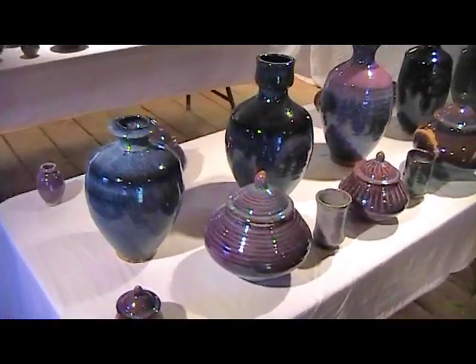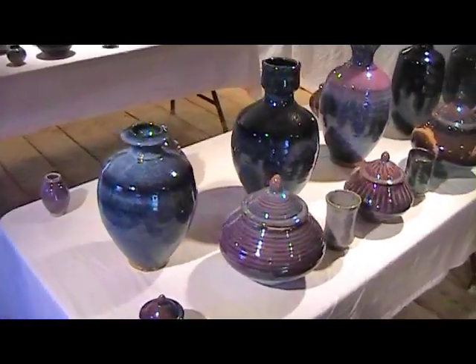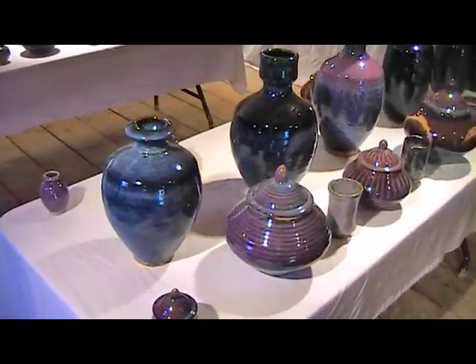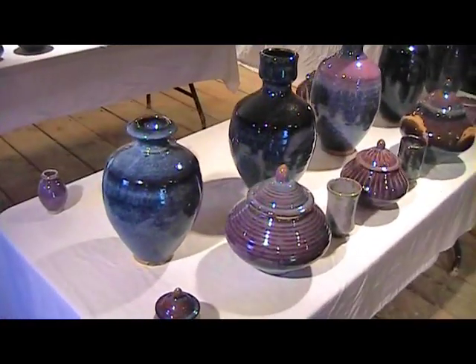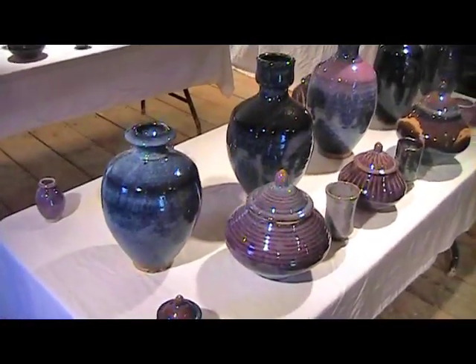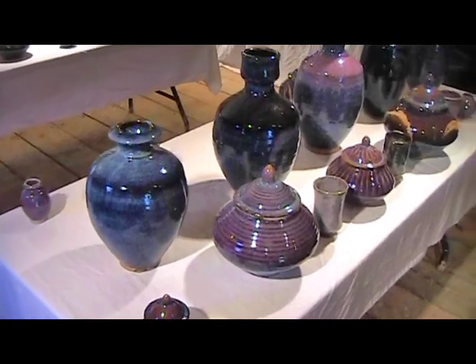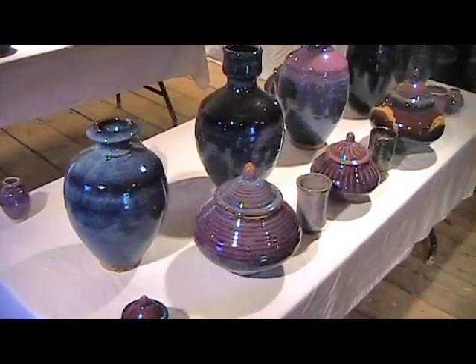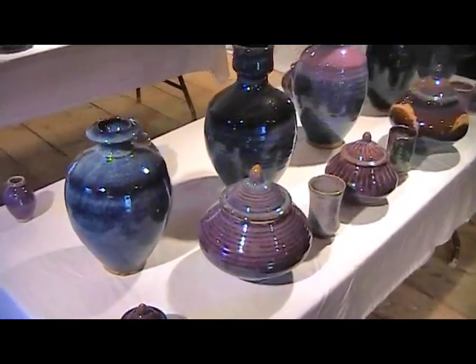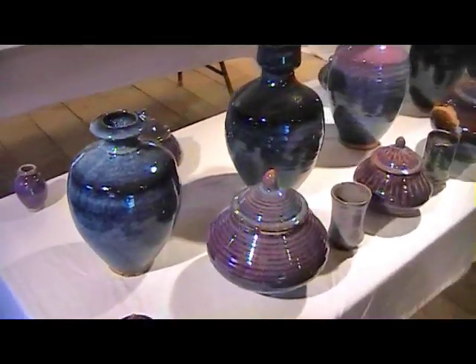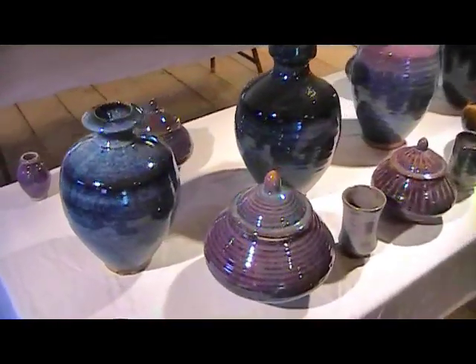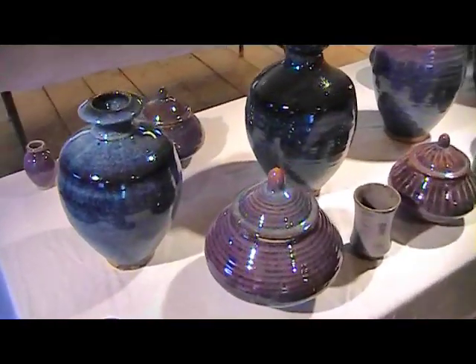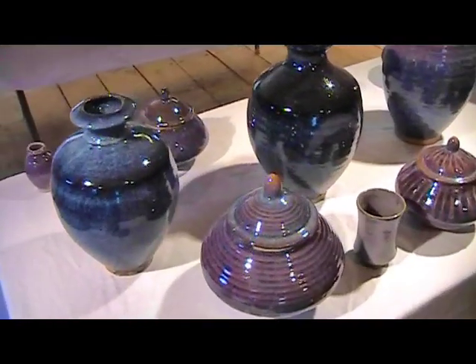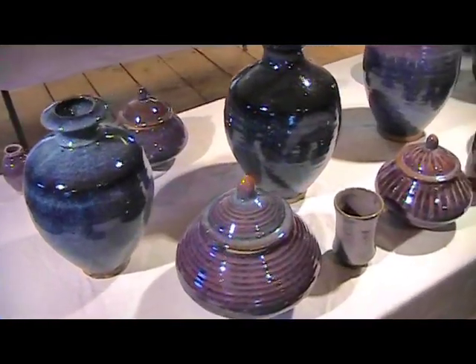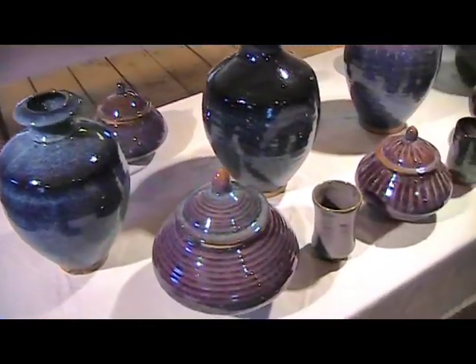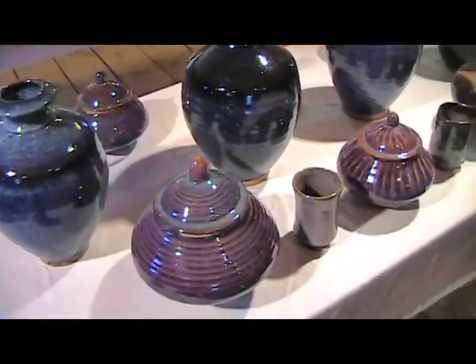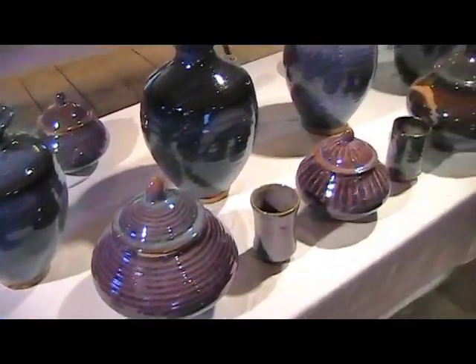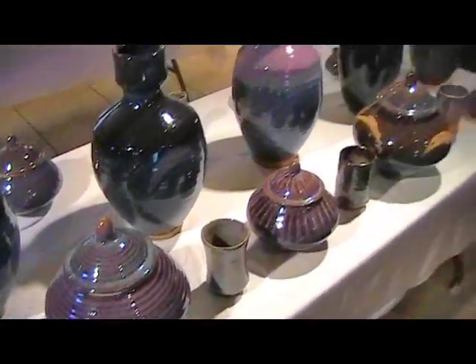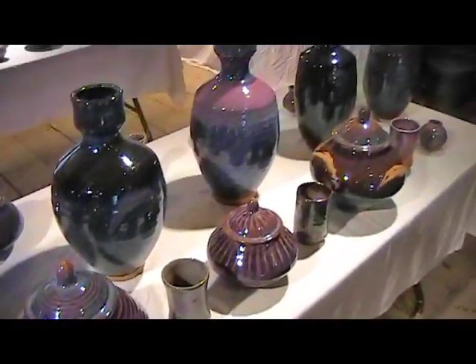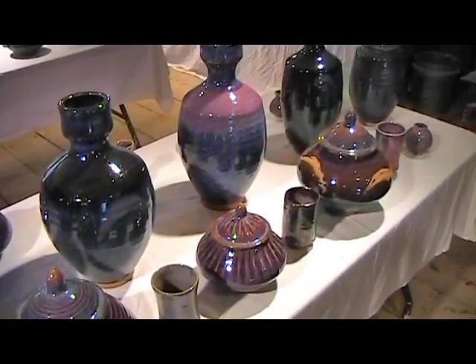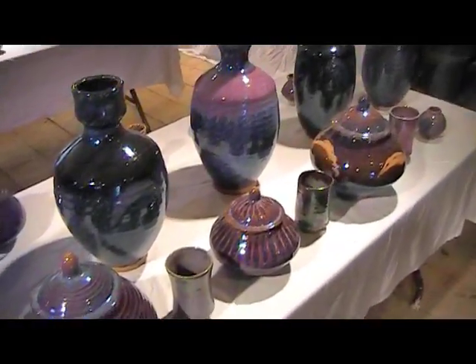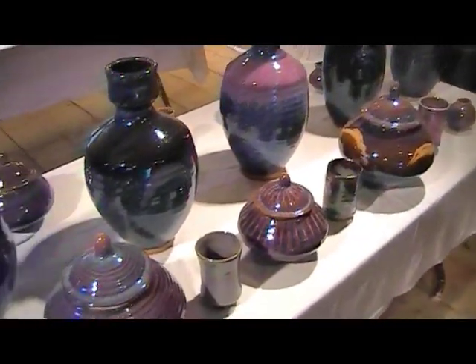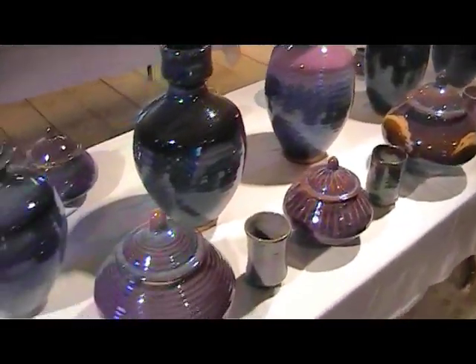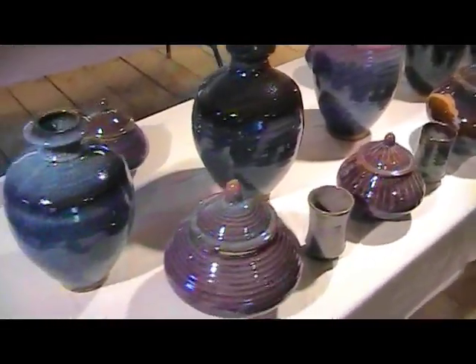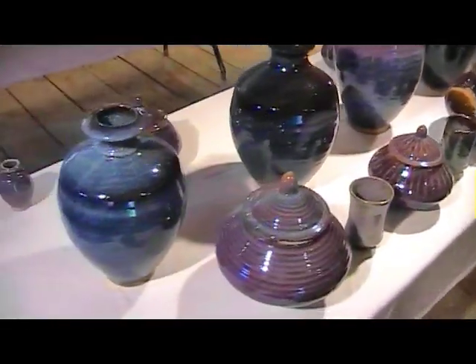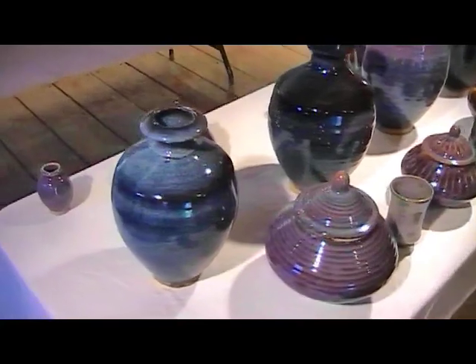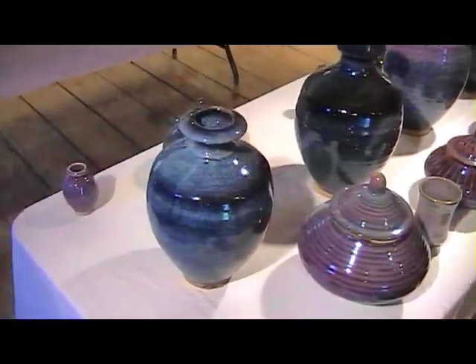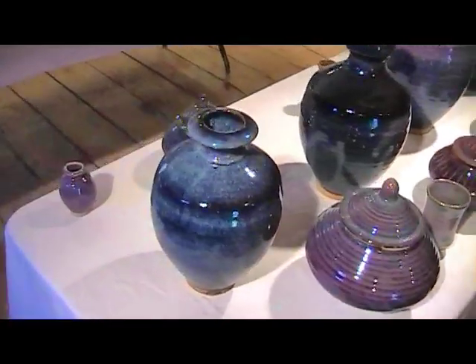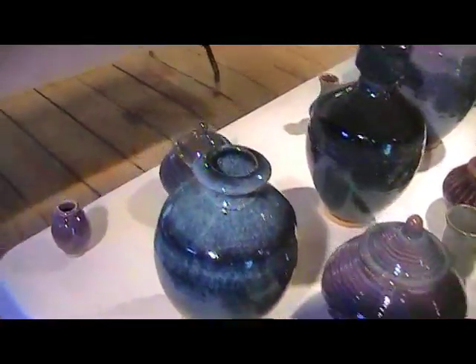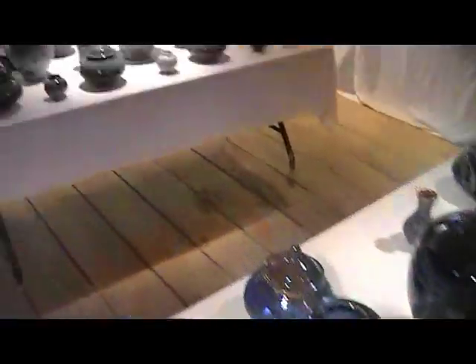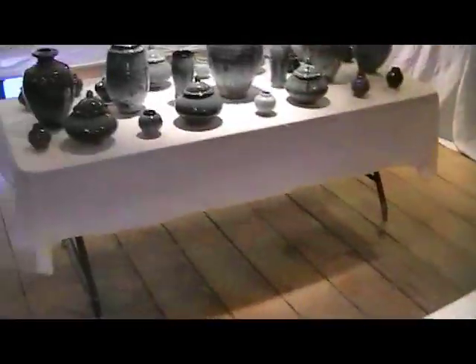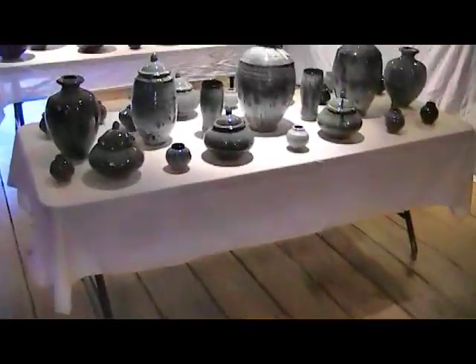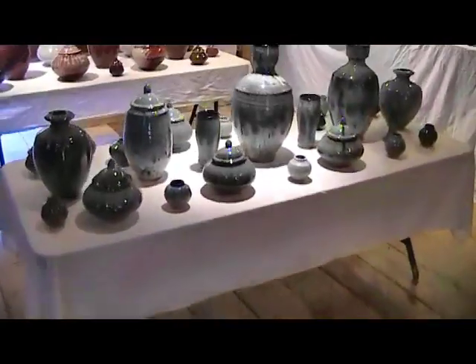I also have these beautiful blues here — some fabulous color, rich, deep blue on a lot of them.